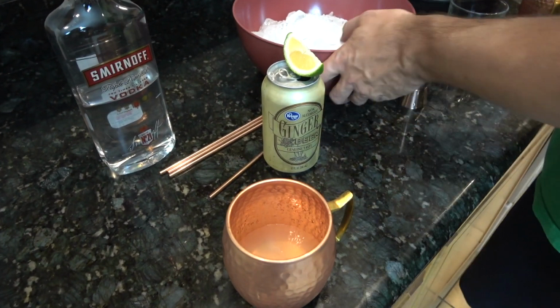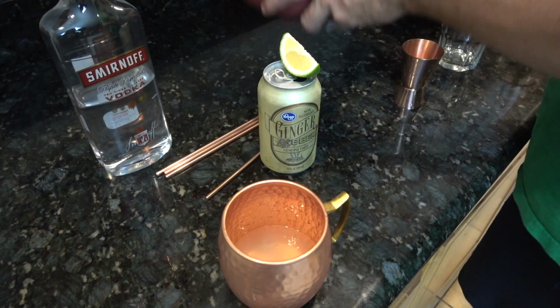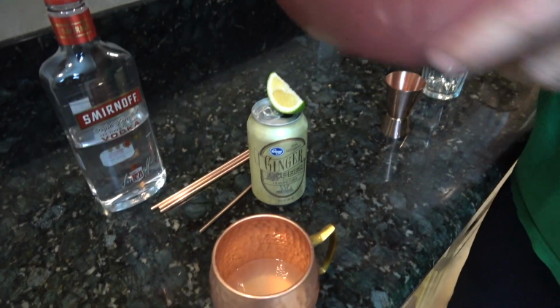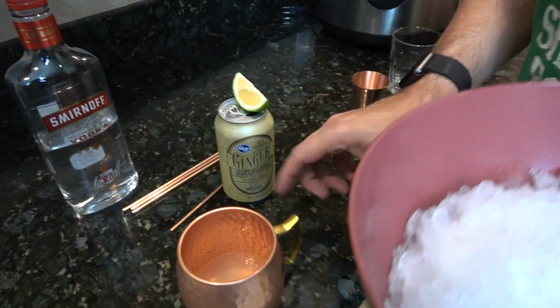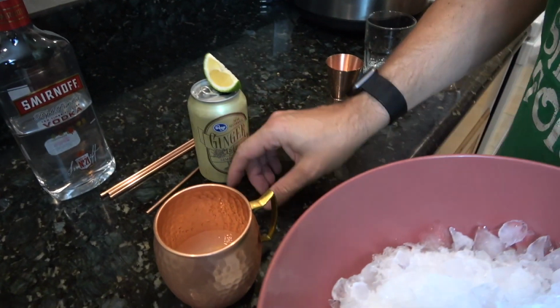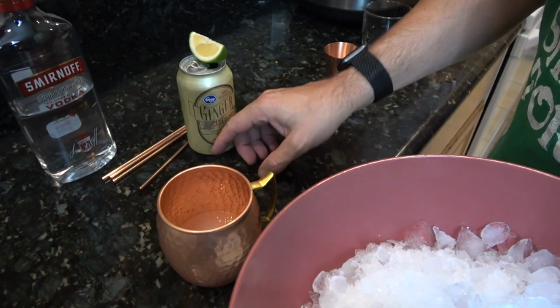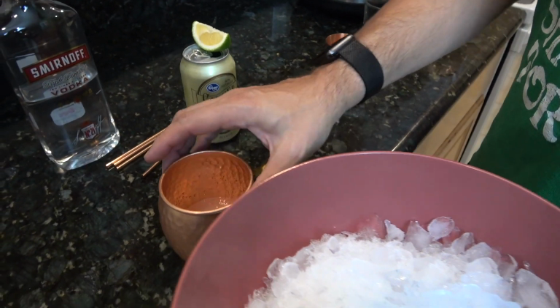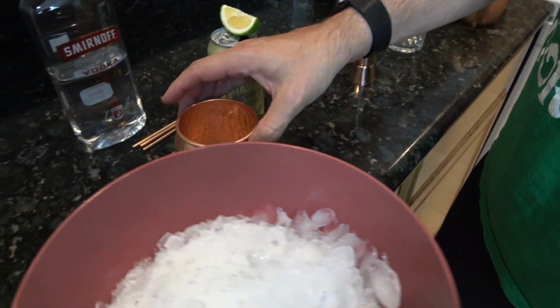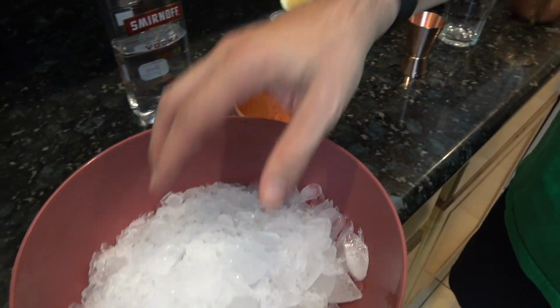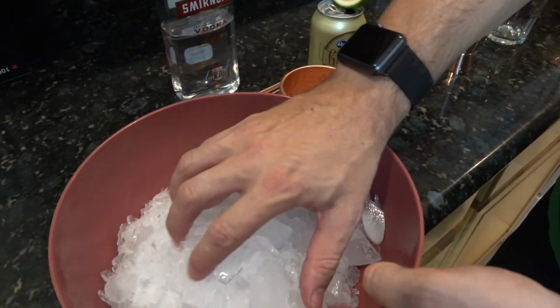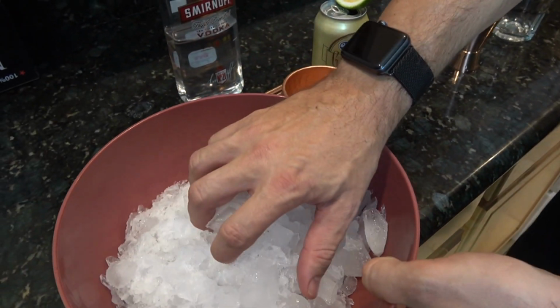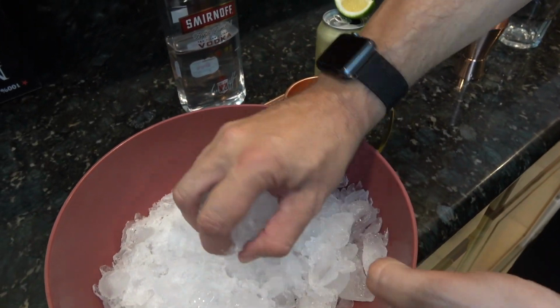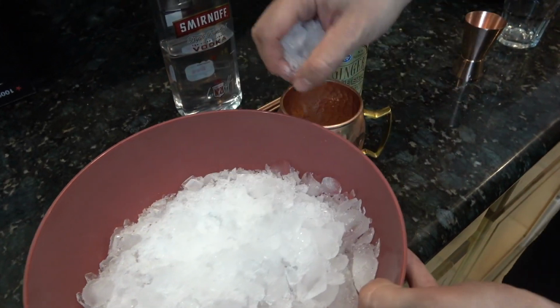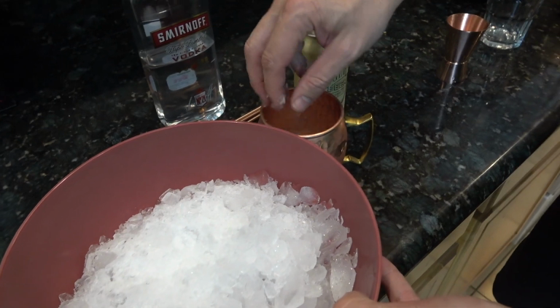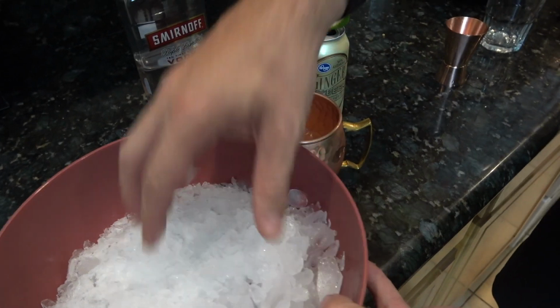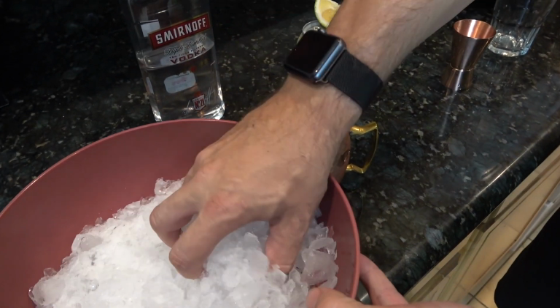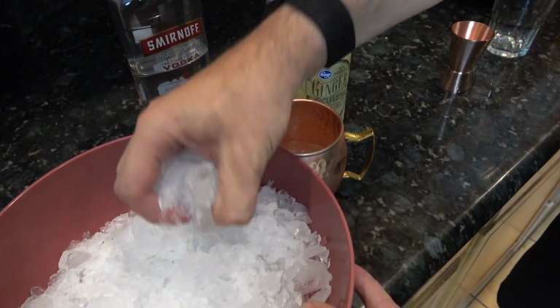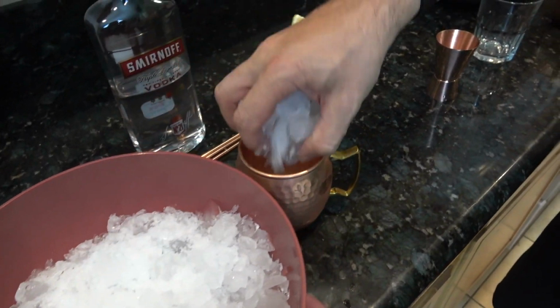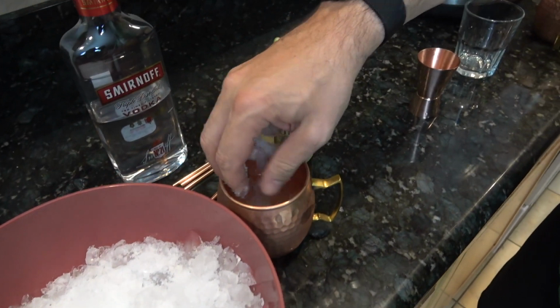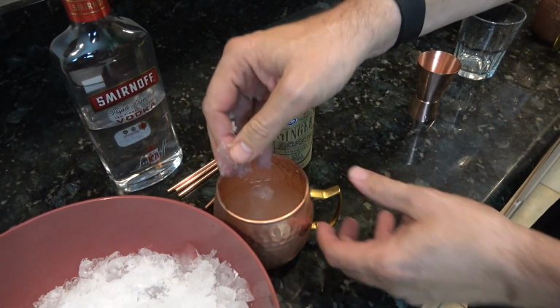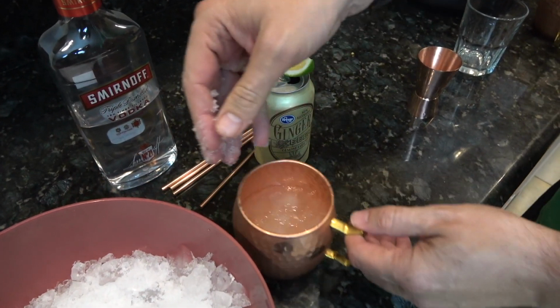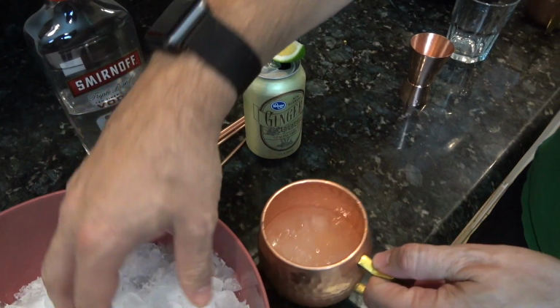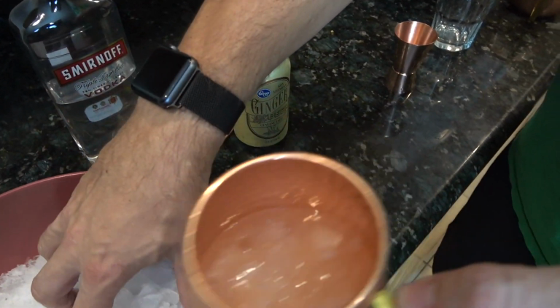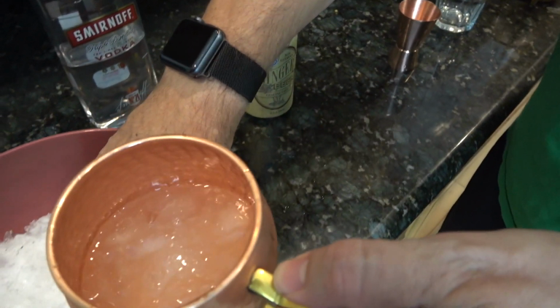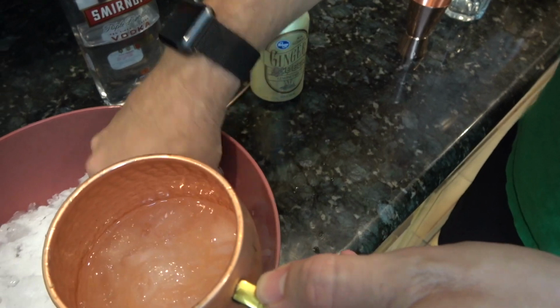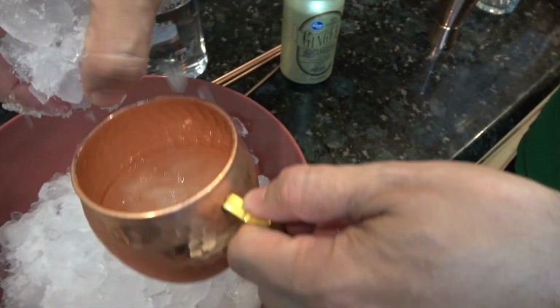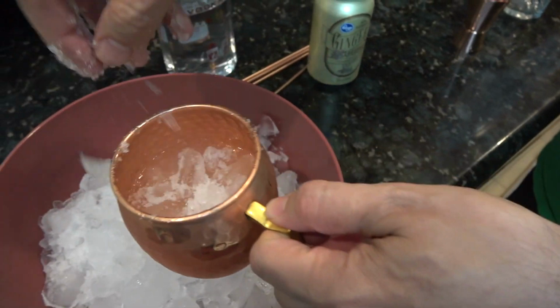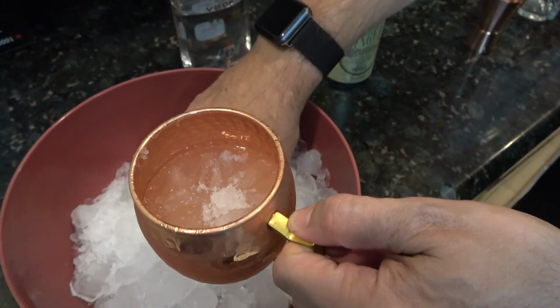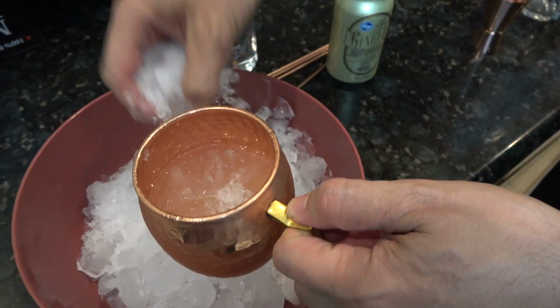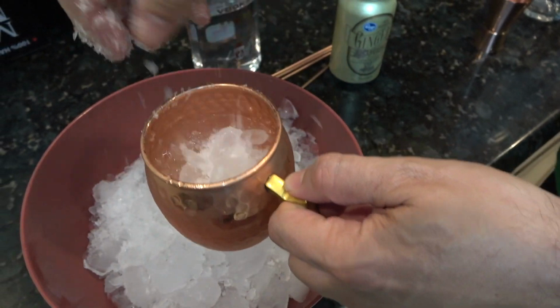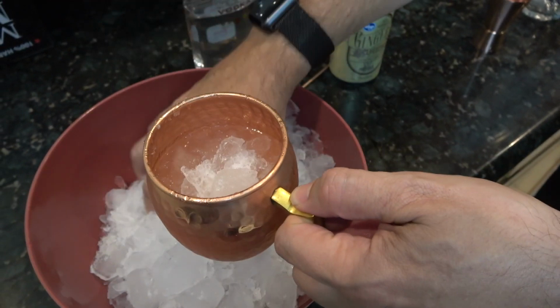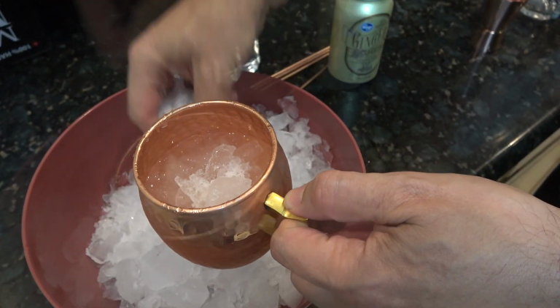Before we do our ginger beer, which is gonna make it the meal, we take the crushed ice and start filling up the glass. You want to fill it nice and full — it's really what's gonna give us a real taste.